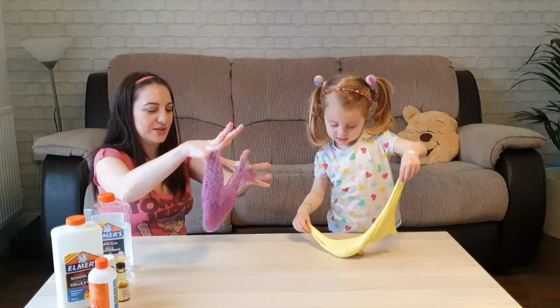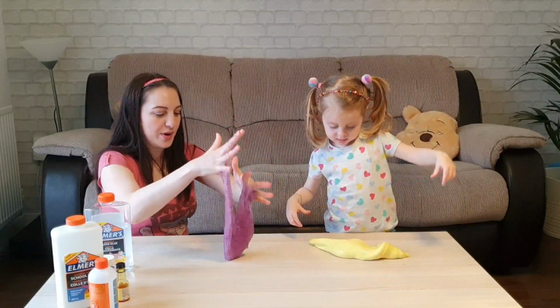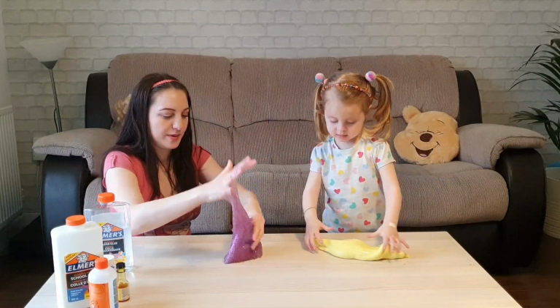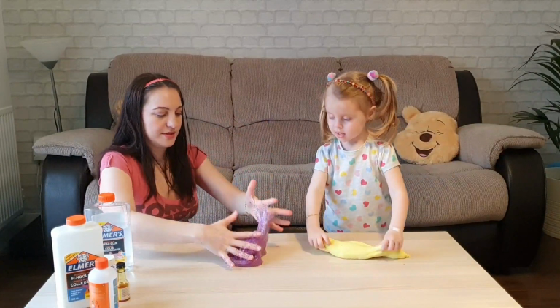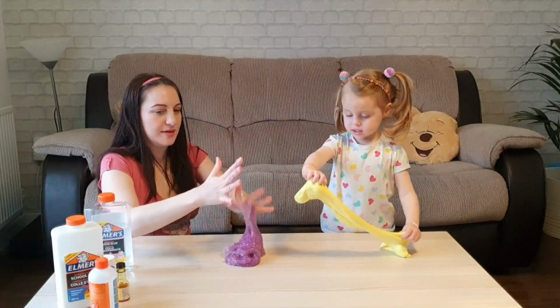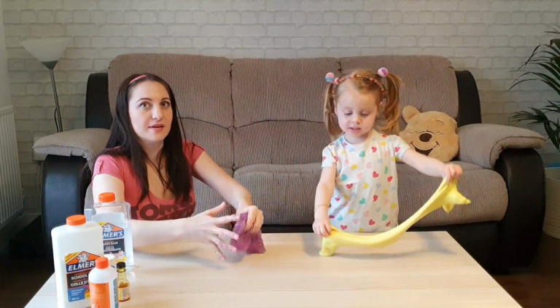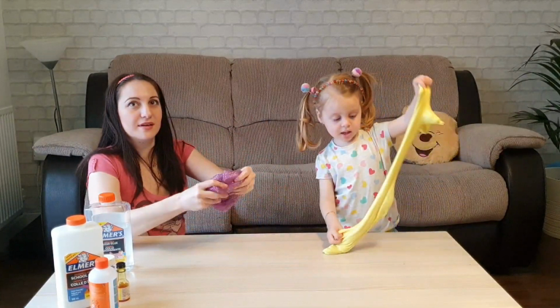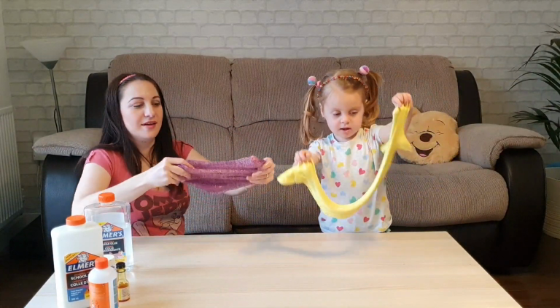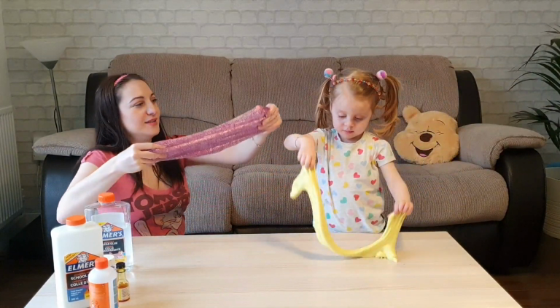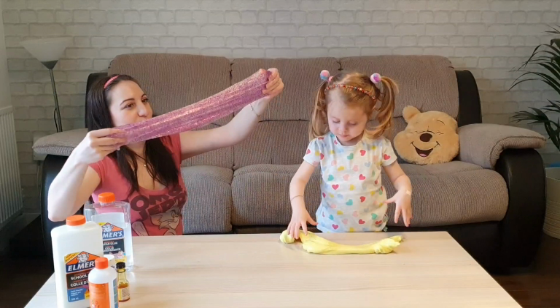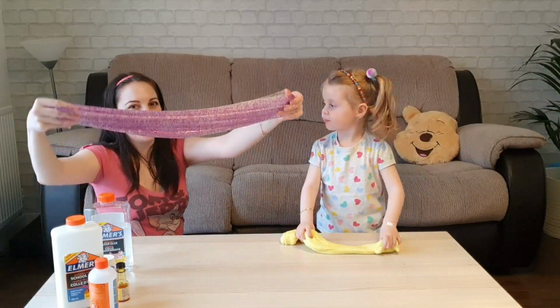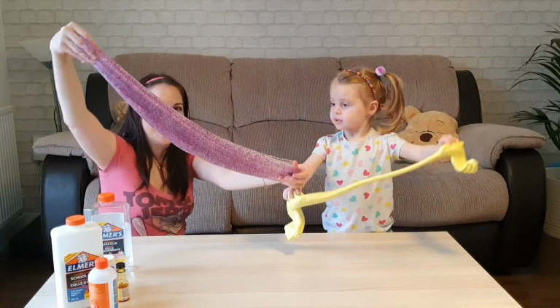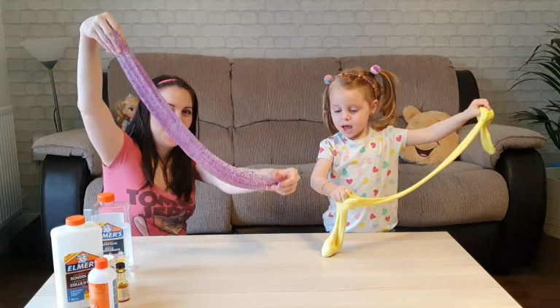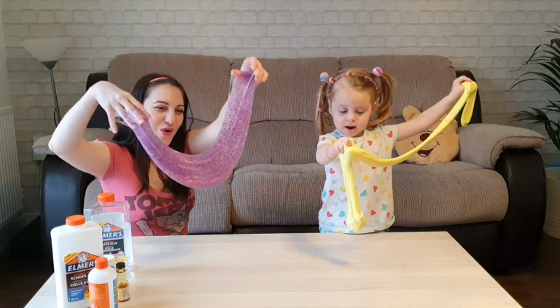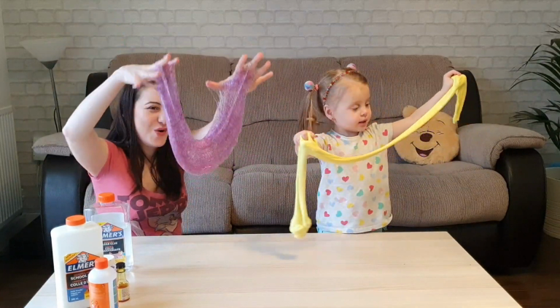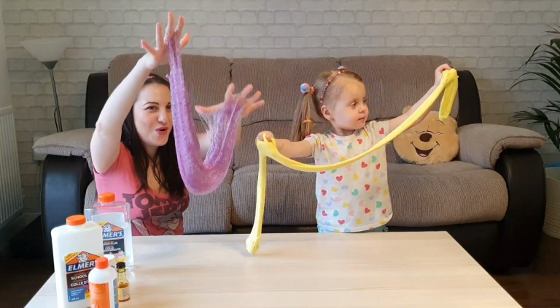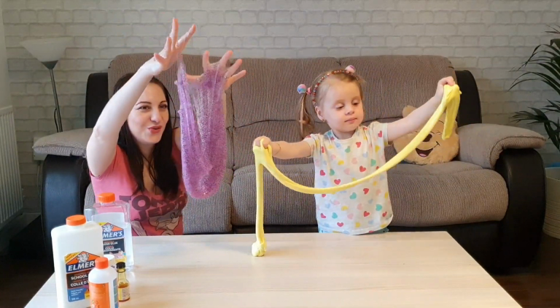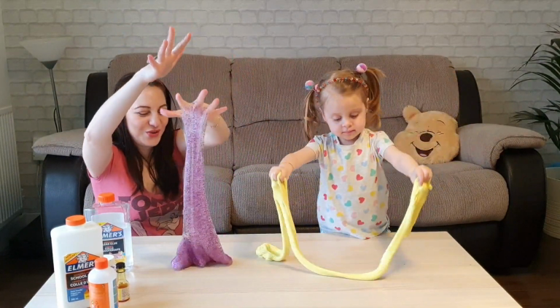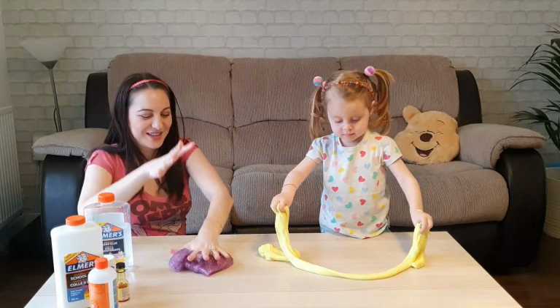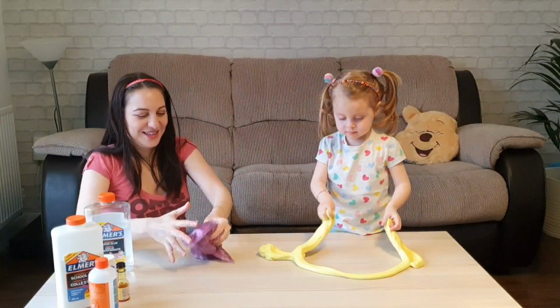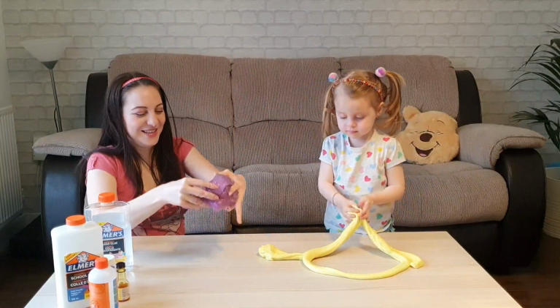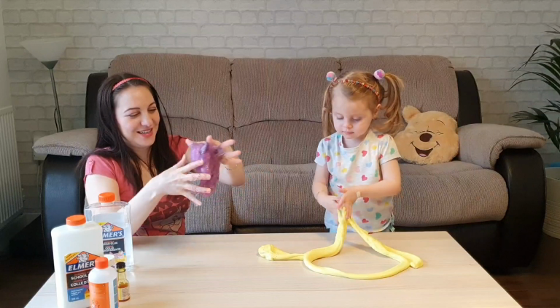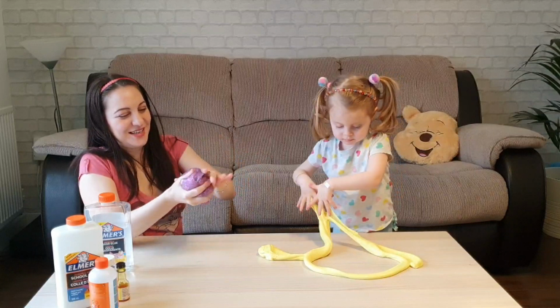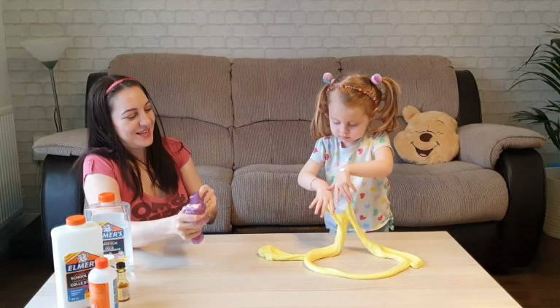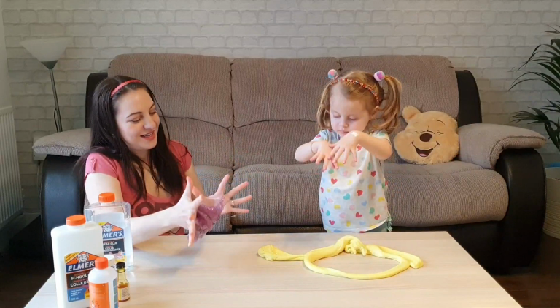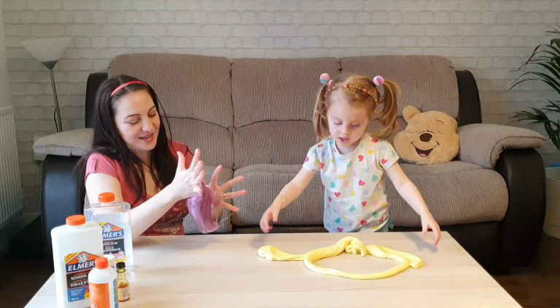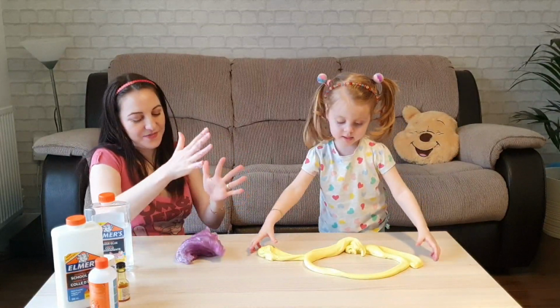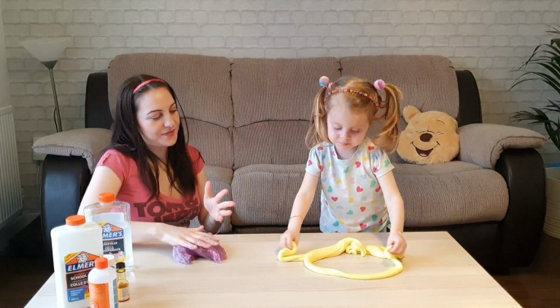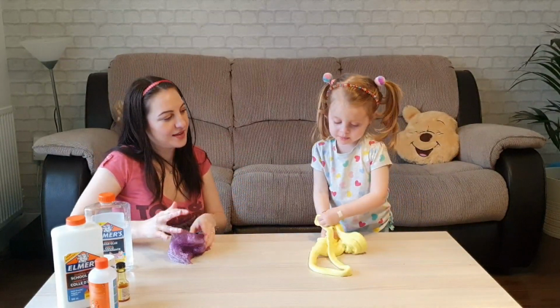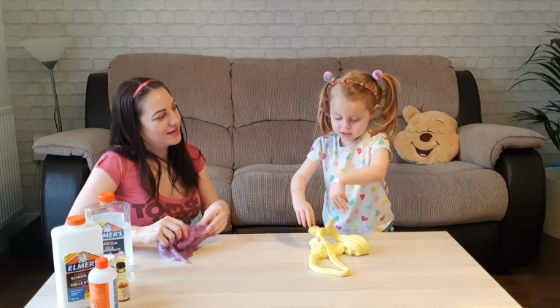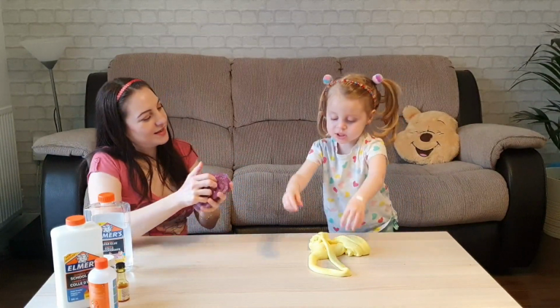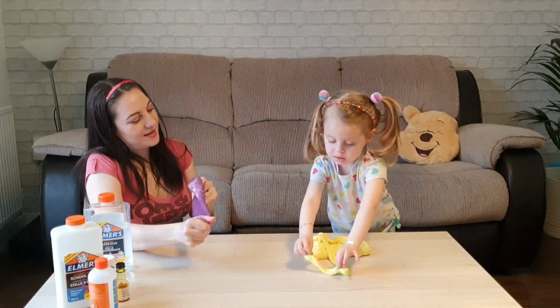It's so purple. And this is yellow. And stretchy. Bye-bye.